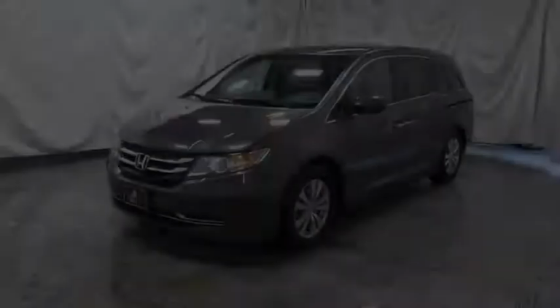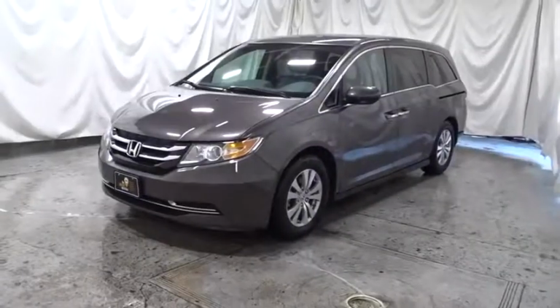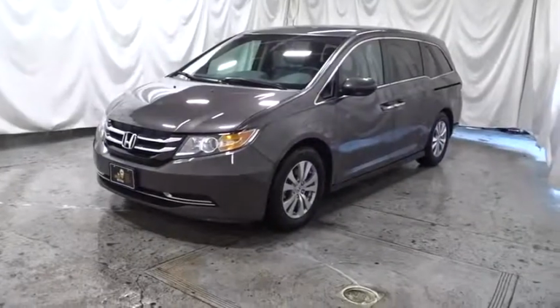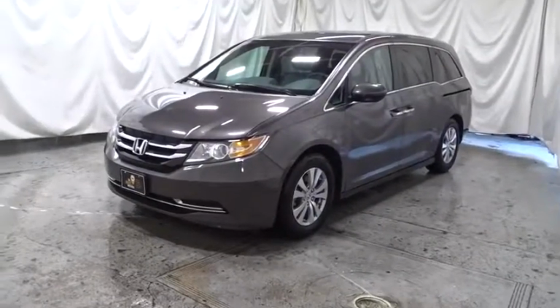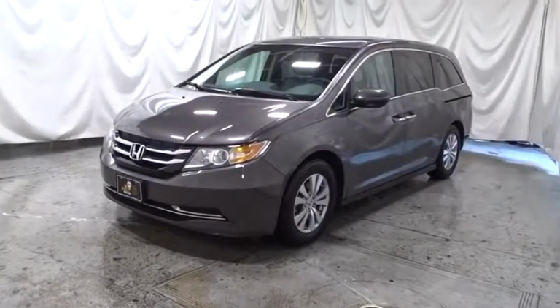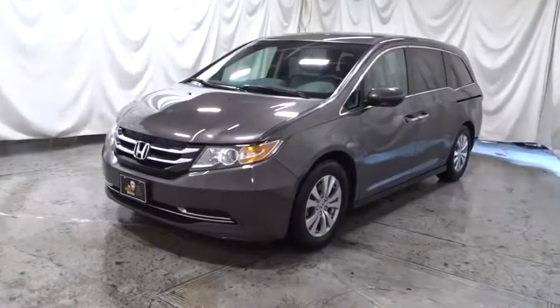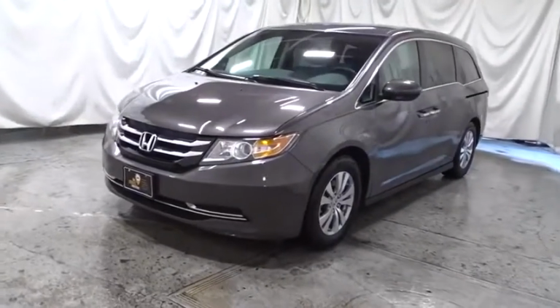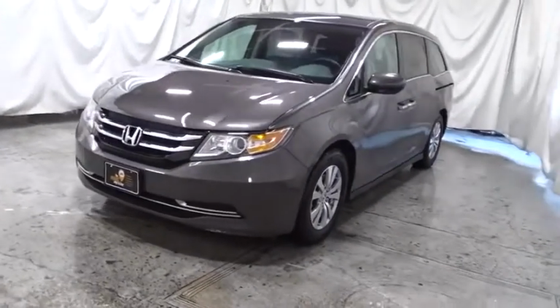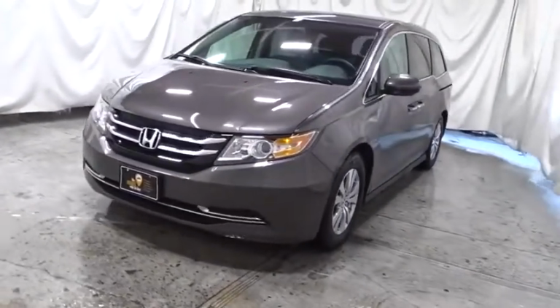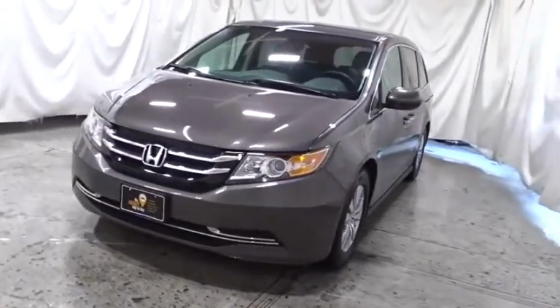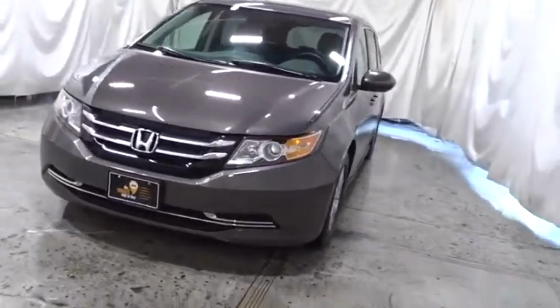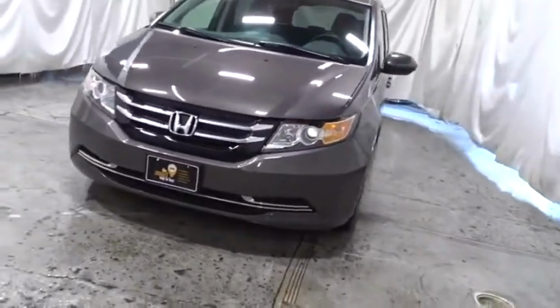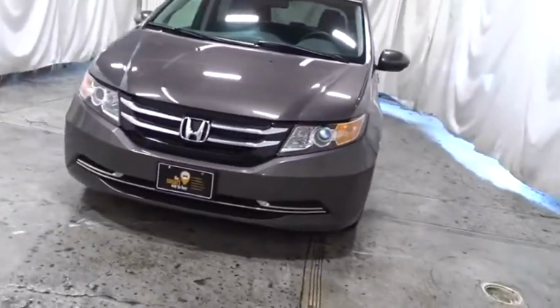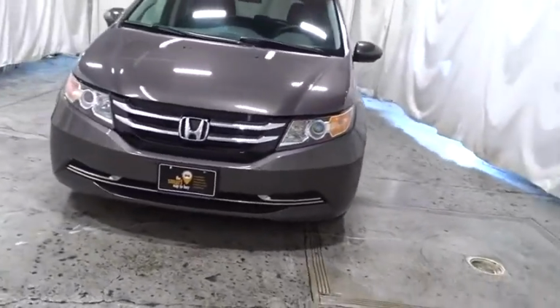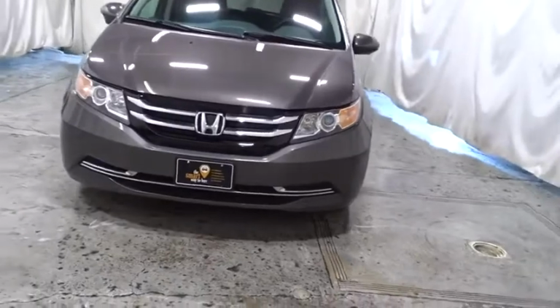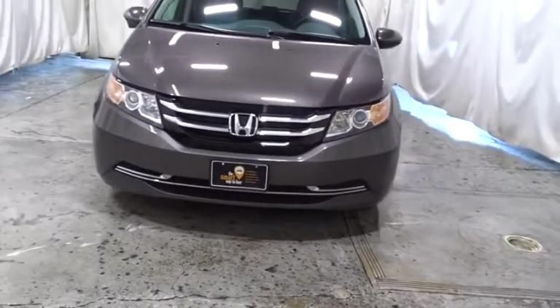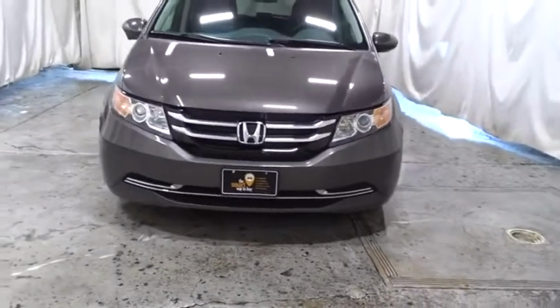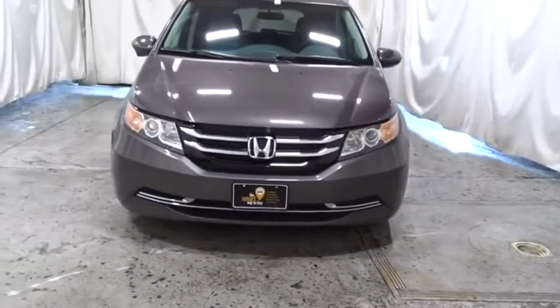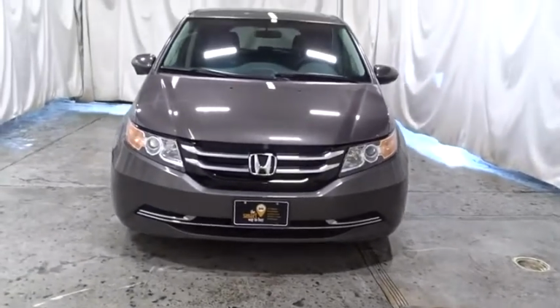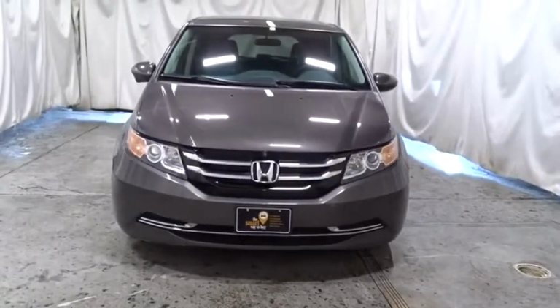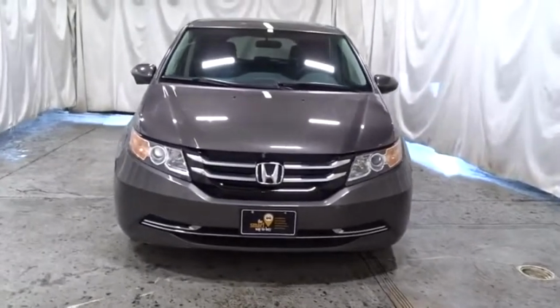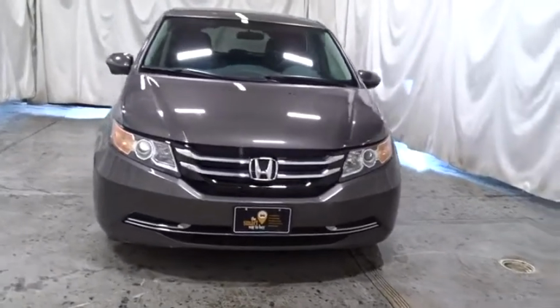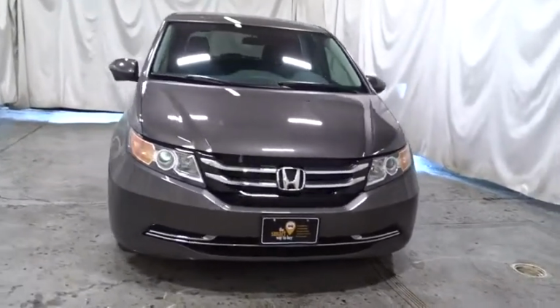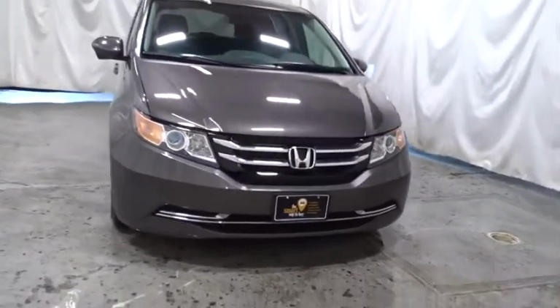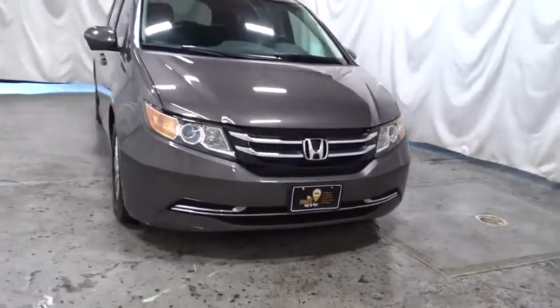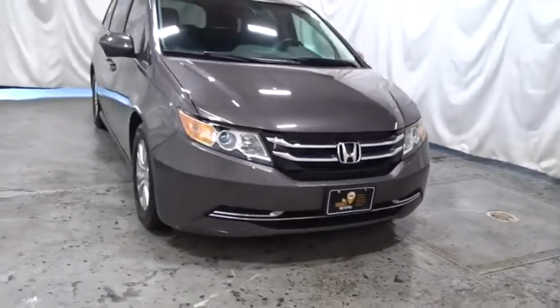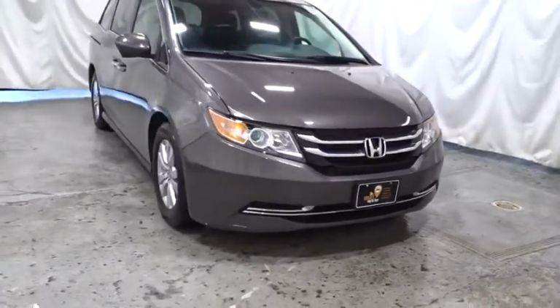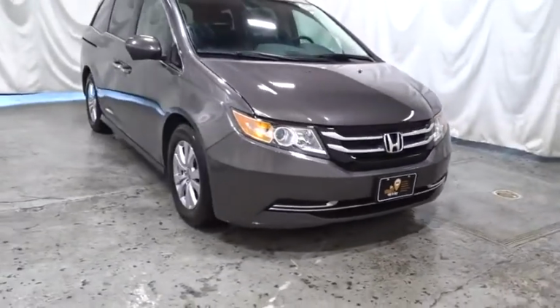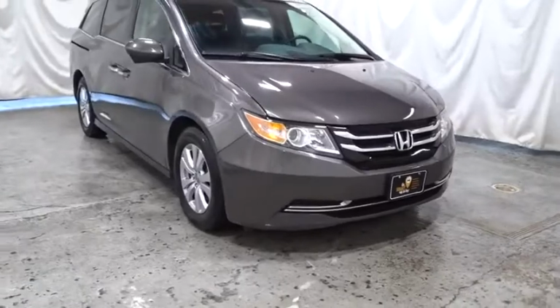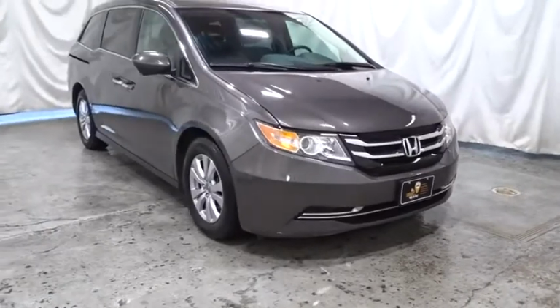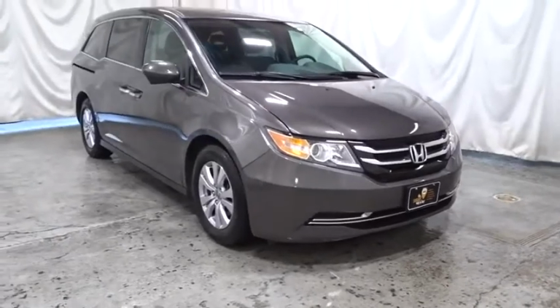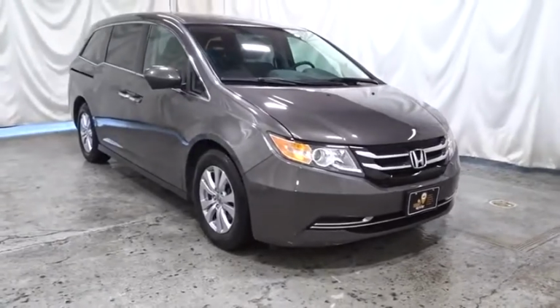Take a ride in the 2016 Honda Odyssey. The Honda Odyssey is a showcase of distinguished style, captivating technology, and advanced safety features — a must for all families.